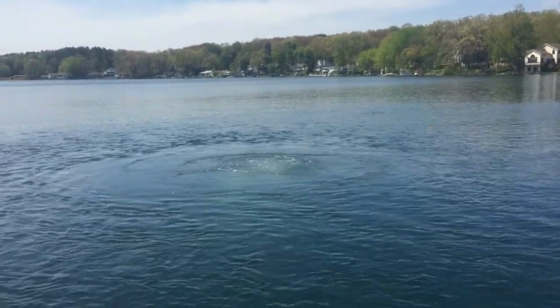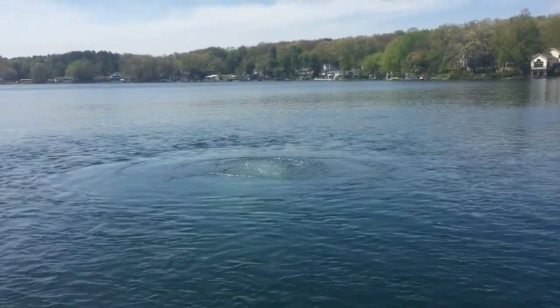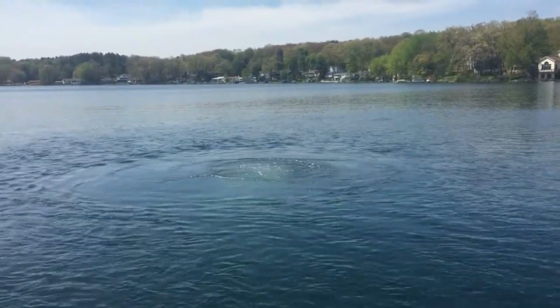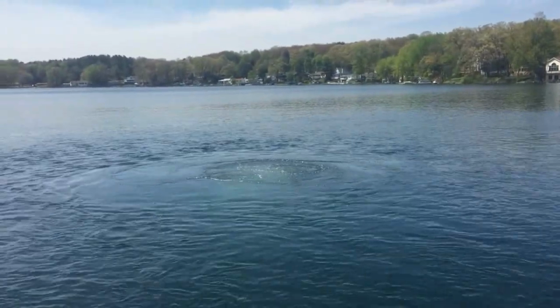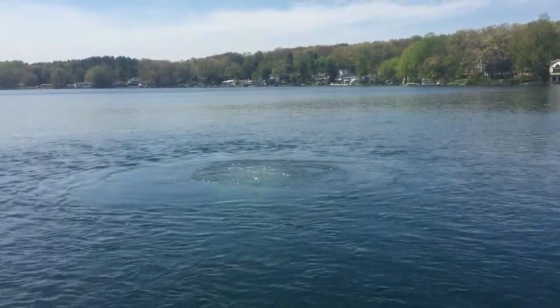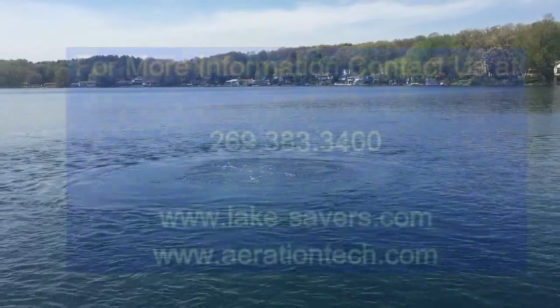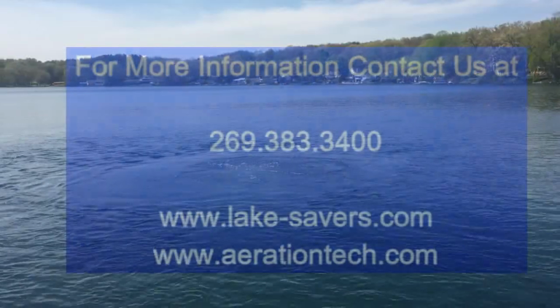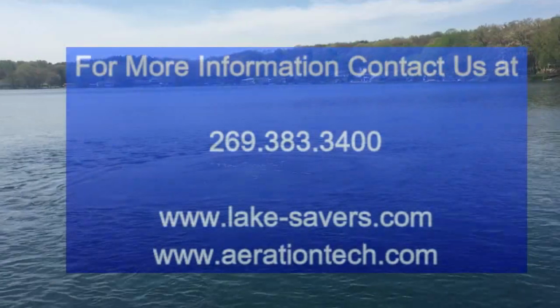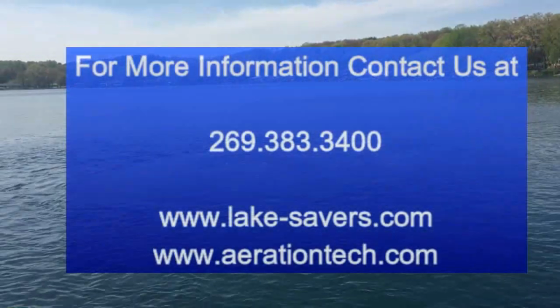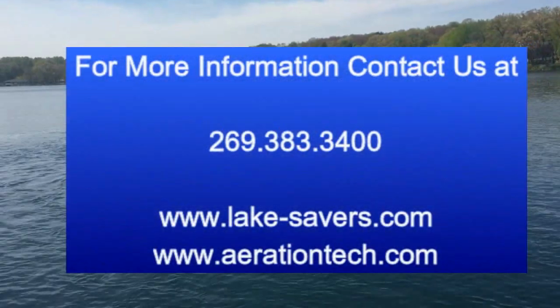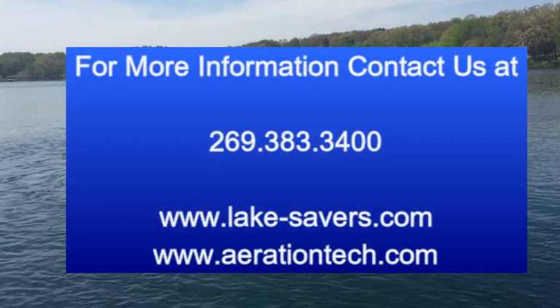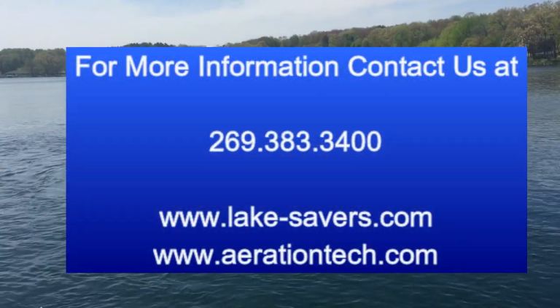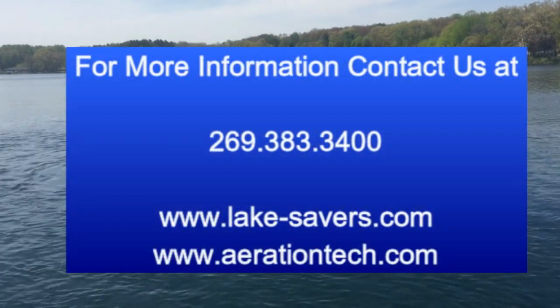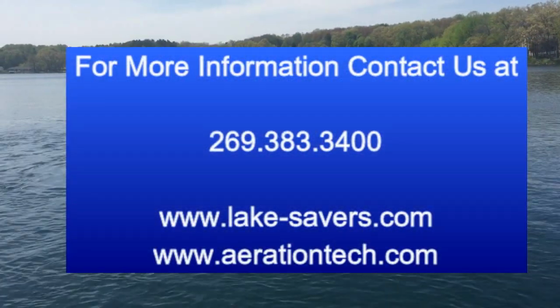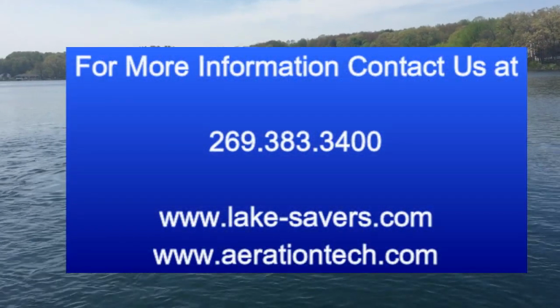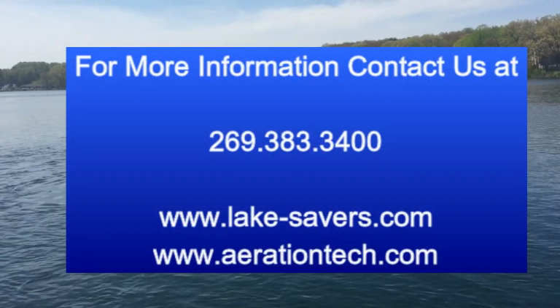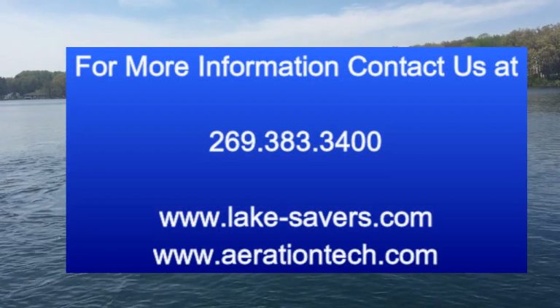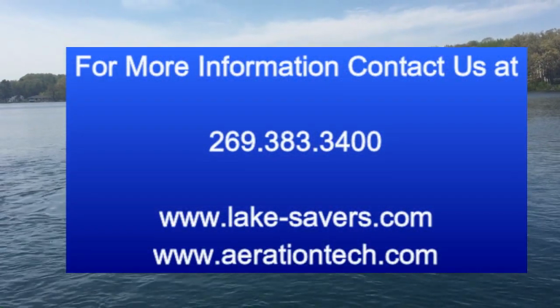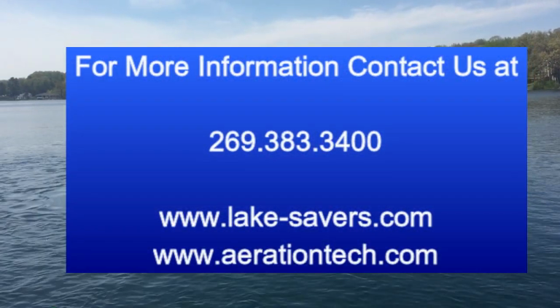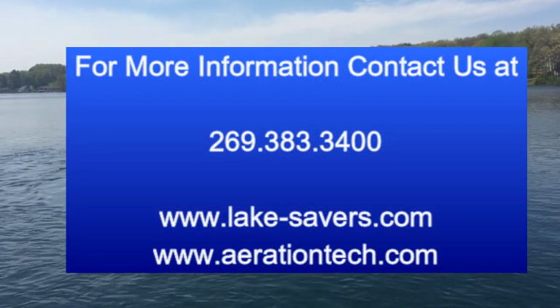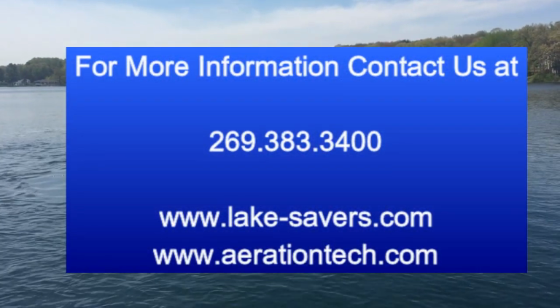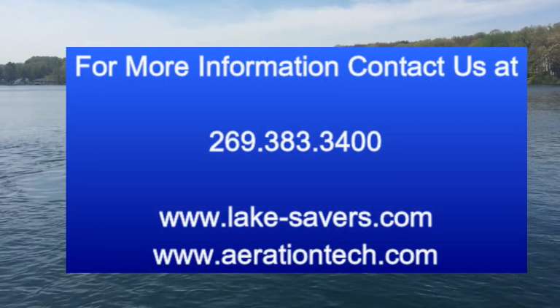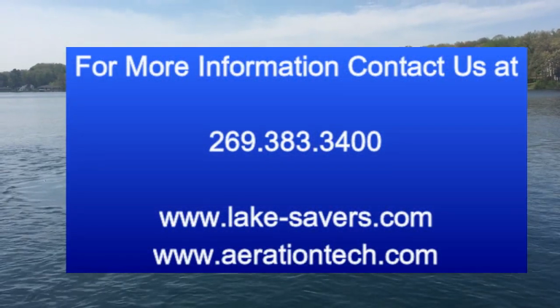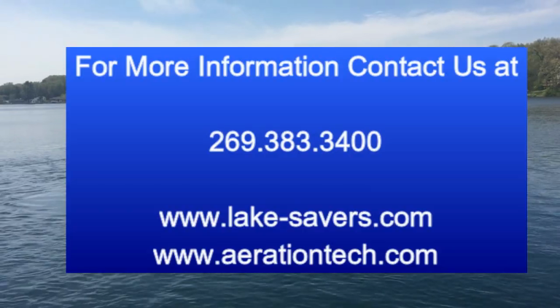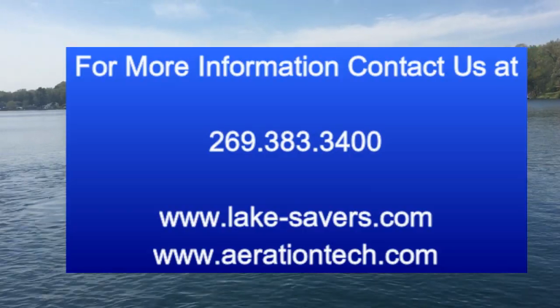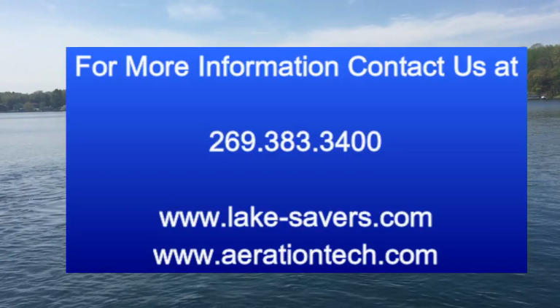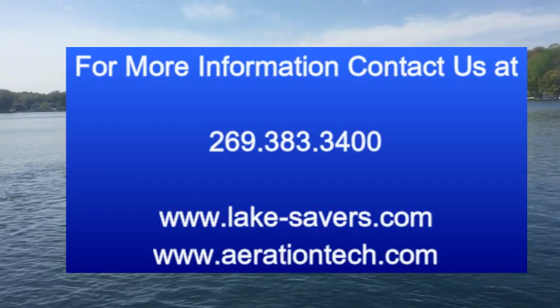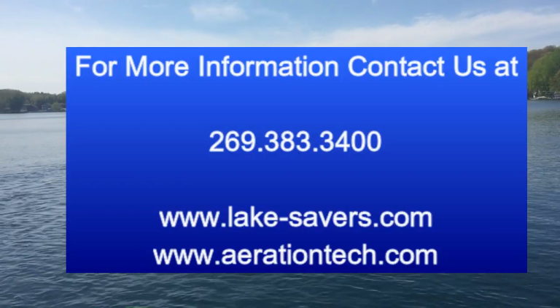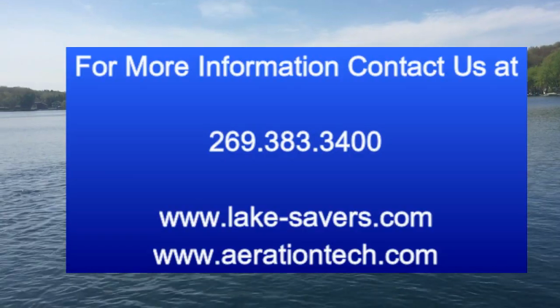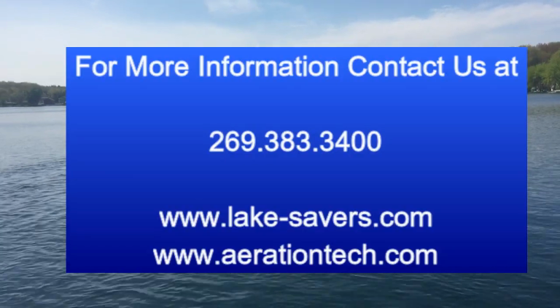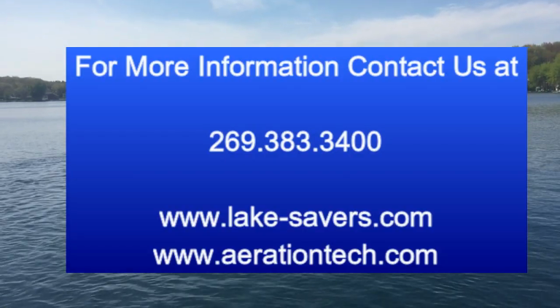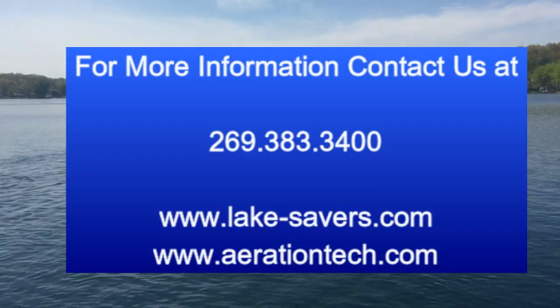If you're interested in real aeration for large lakes and large water bodies, contact us at 269-383-3400.